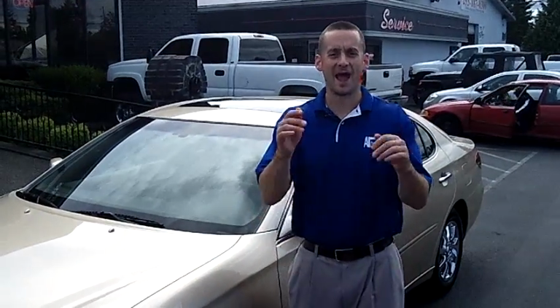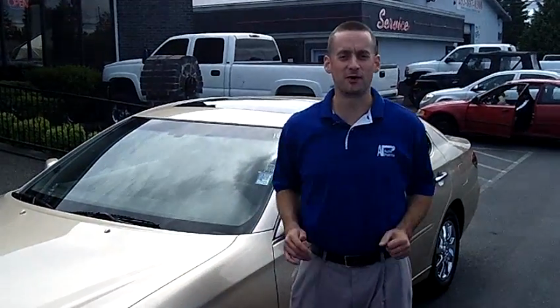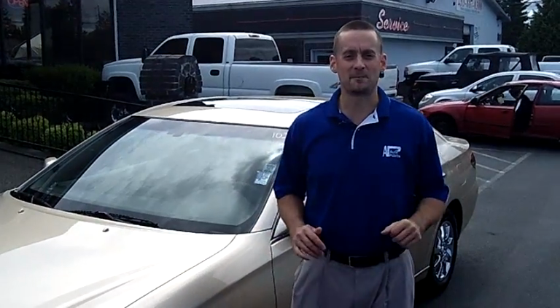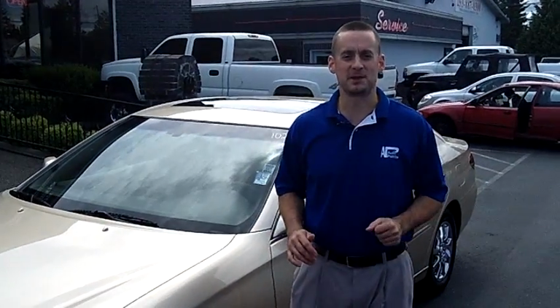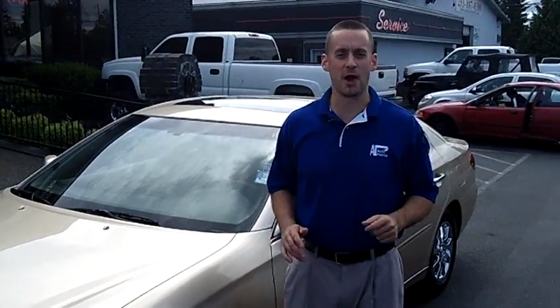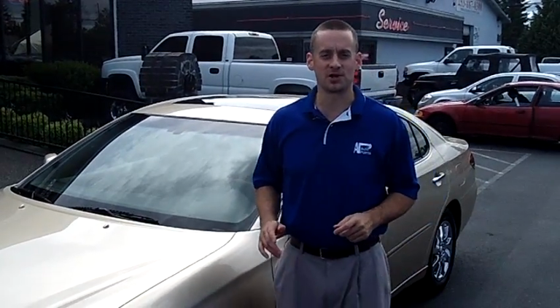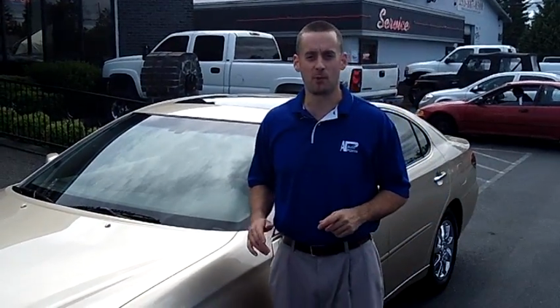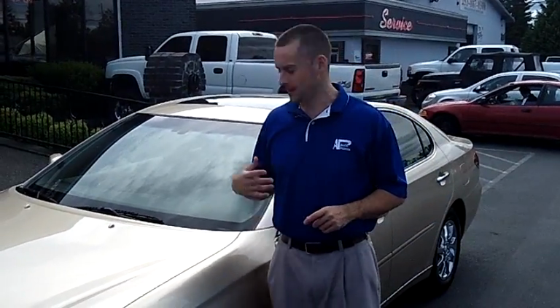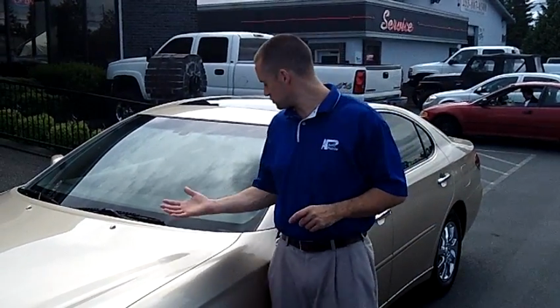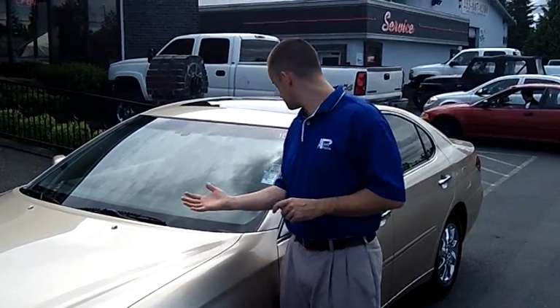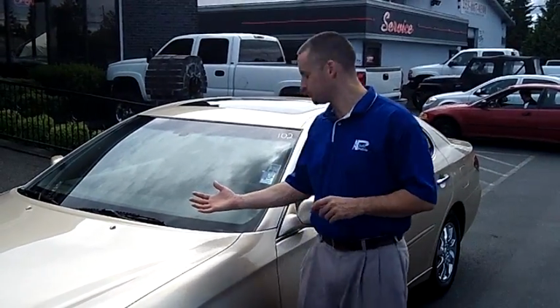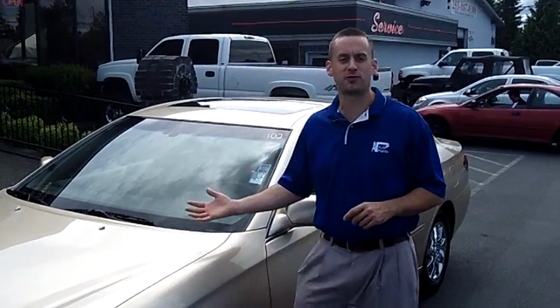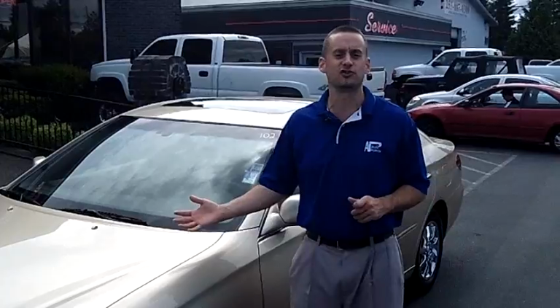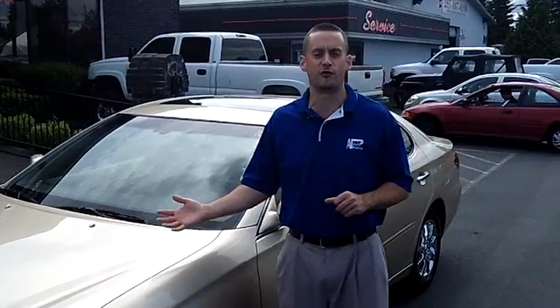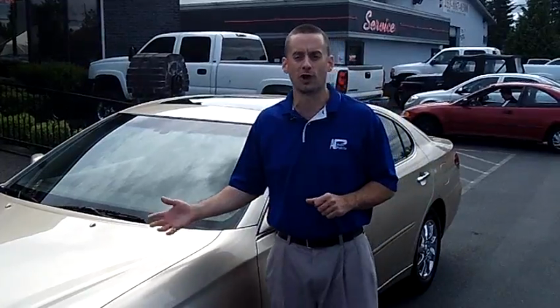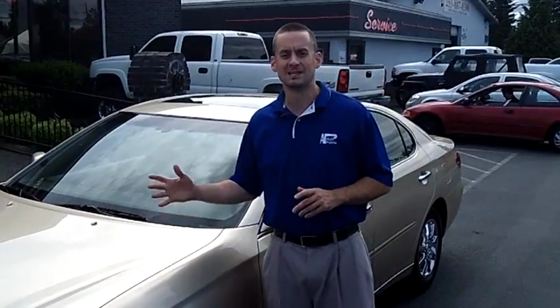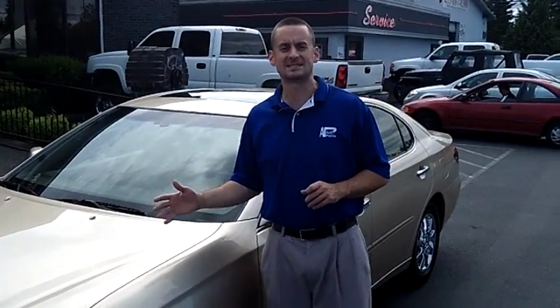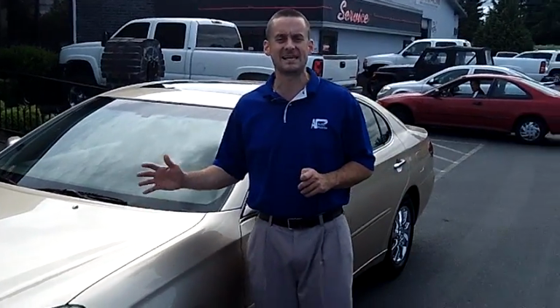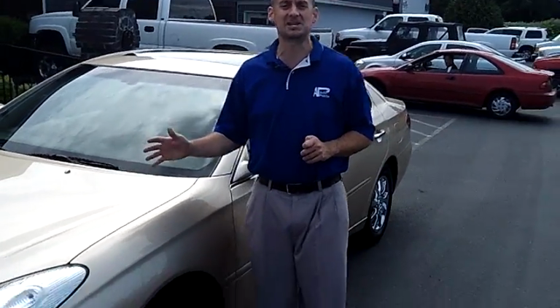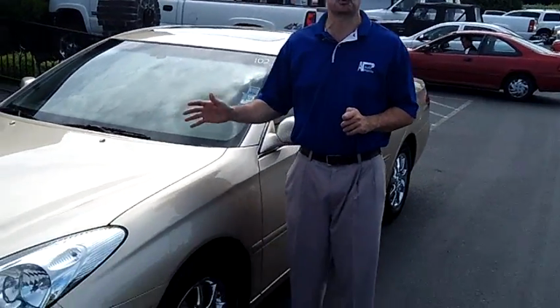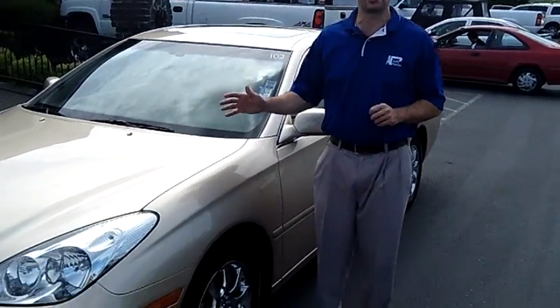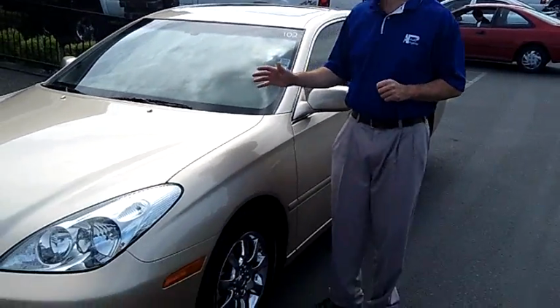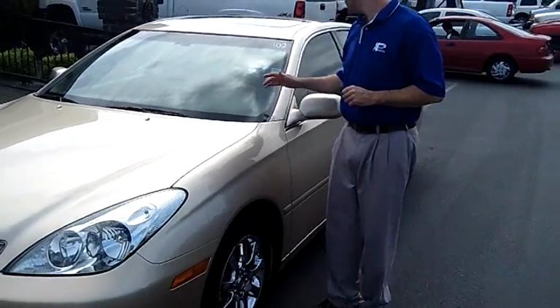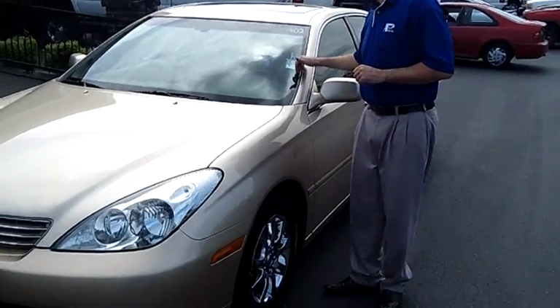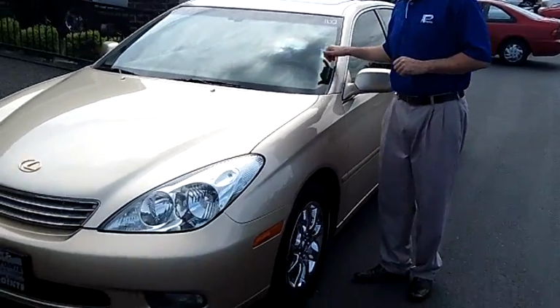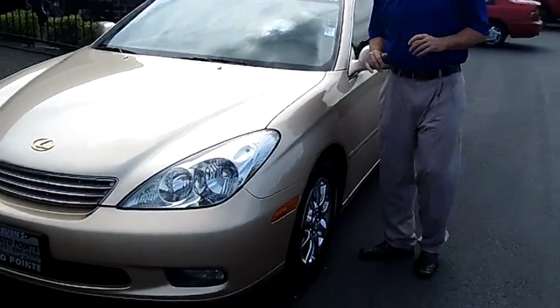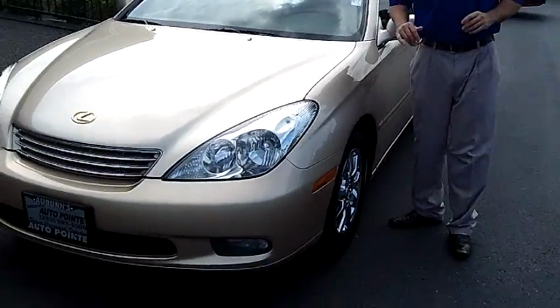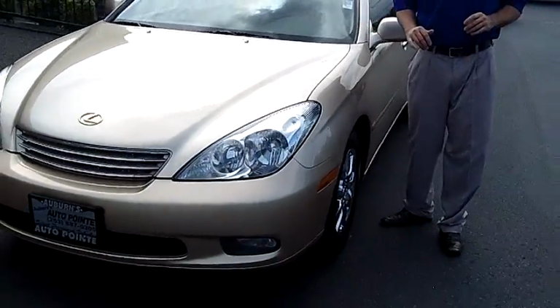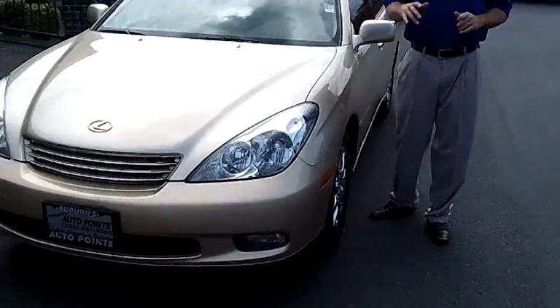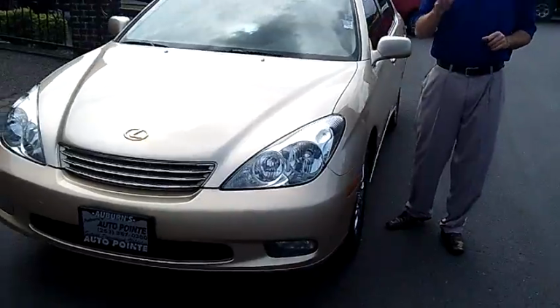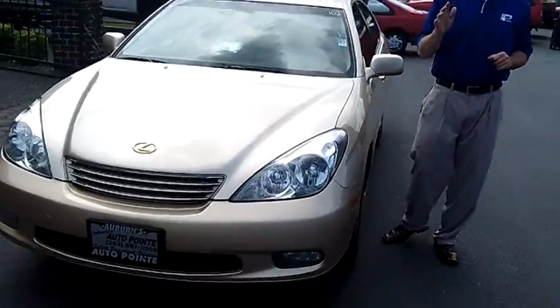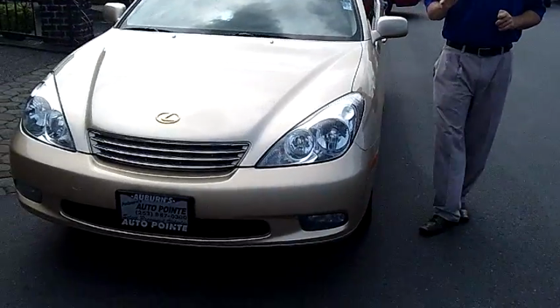Hey folks, Adam Ashby here with Auburn's Auto Point. I'd like to show you this beautiful 2004 Lexus ES330, stock number 8886.